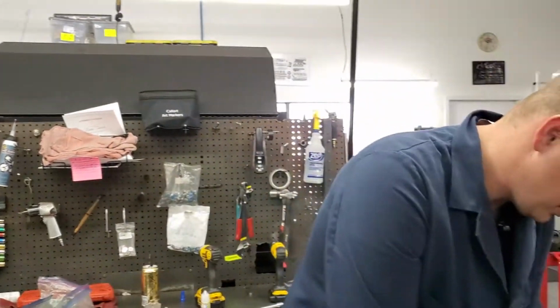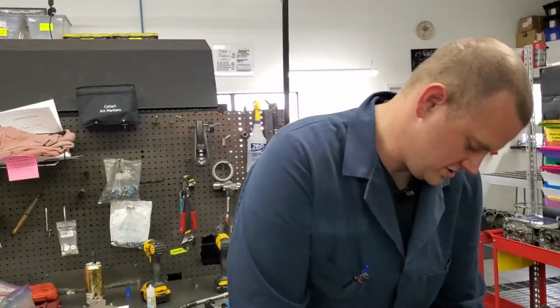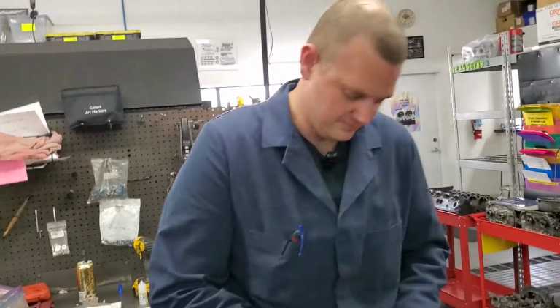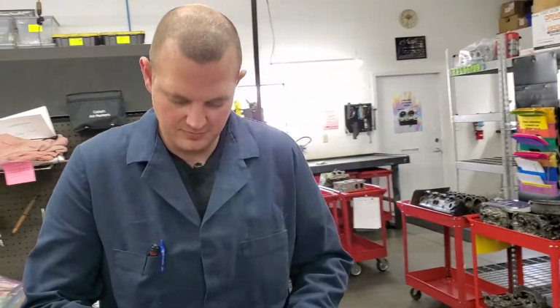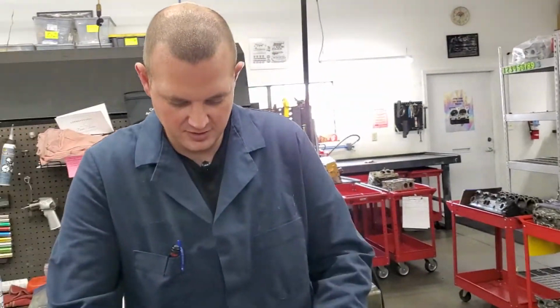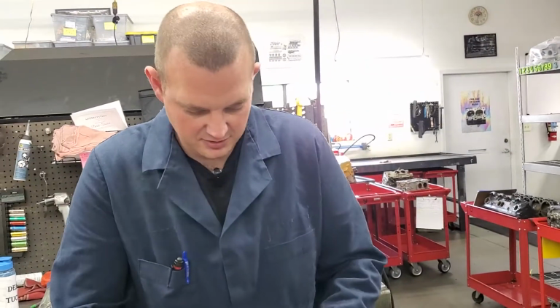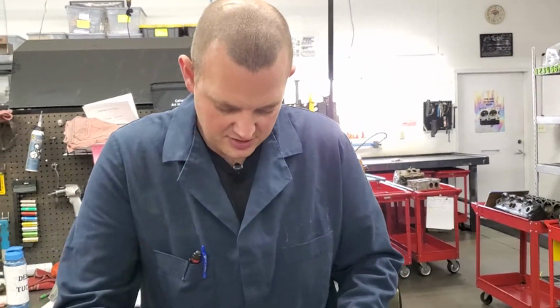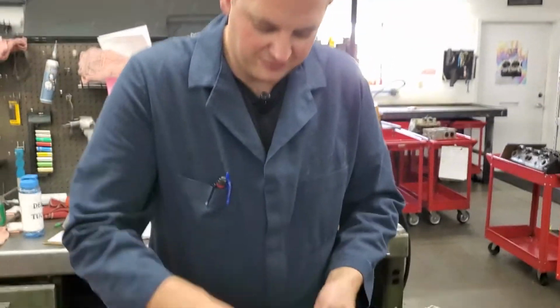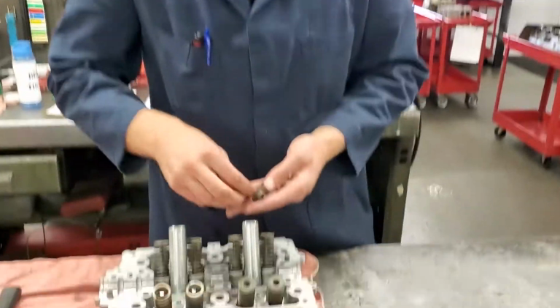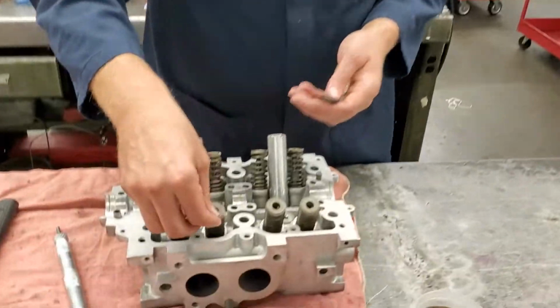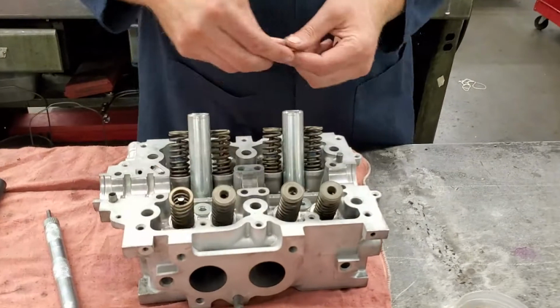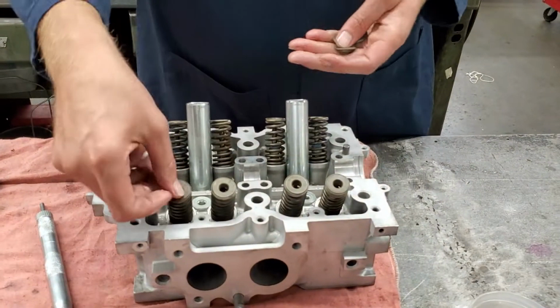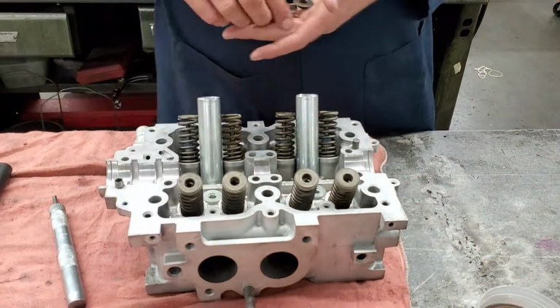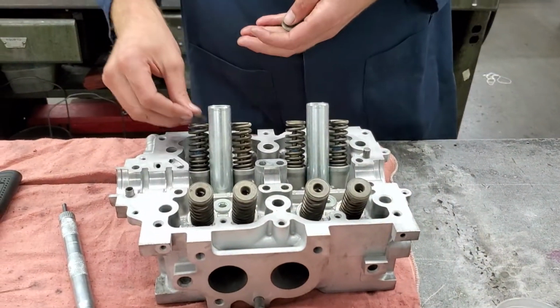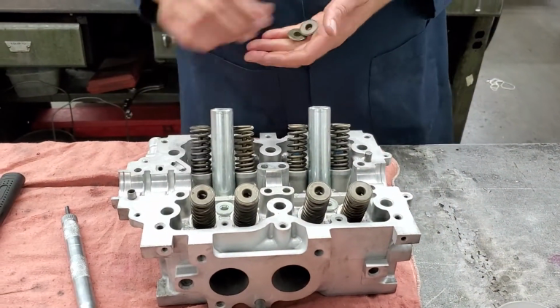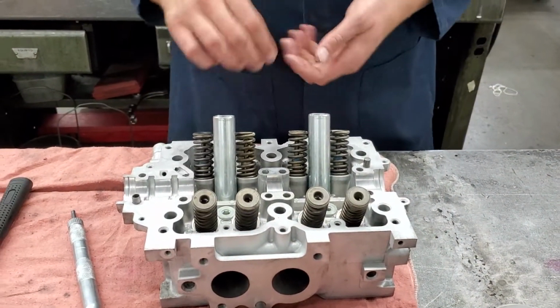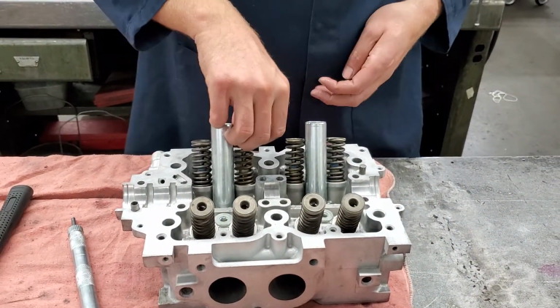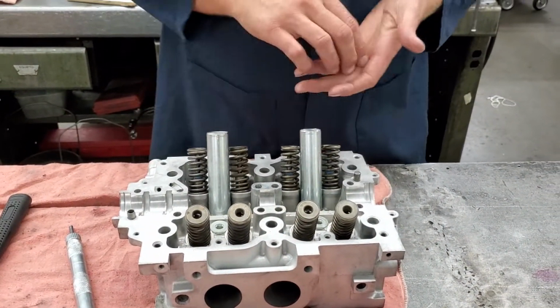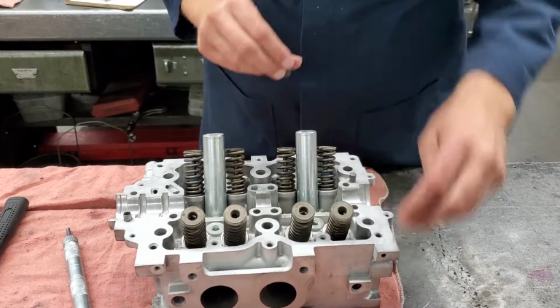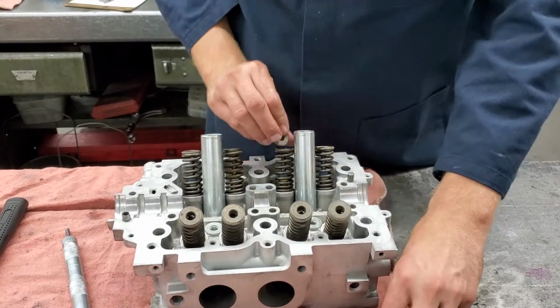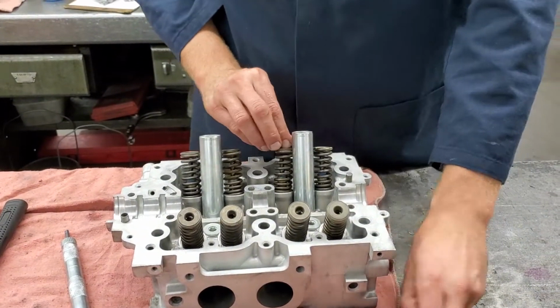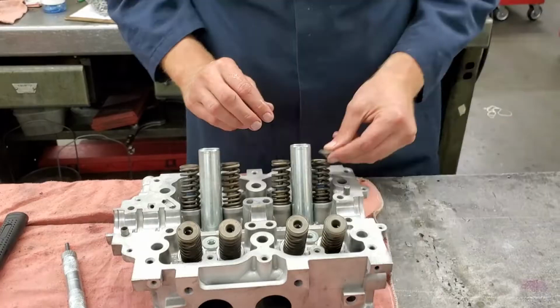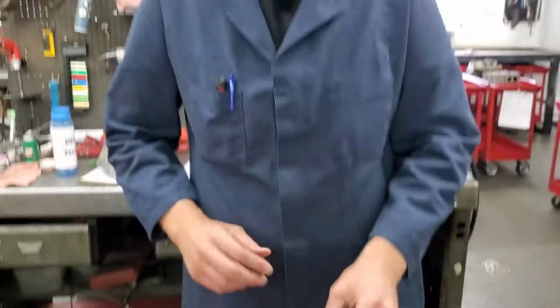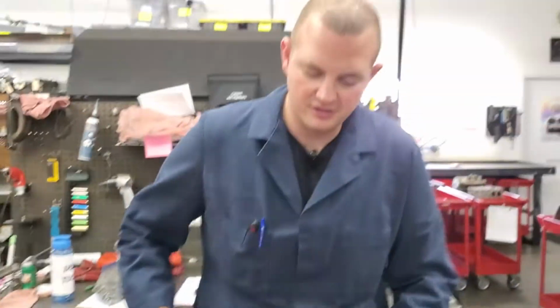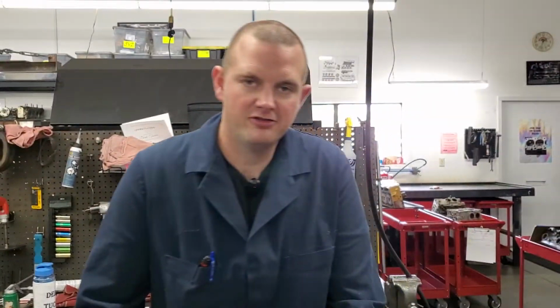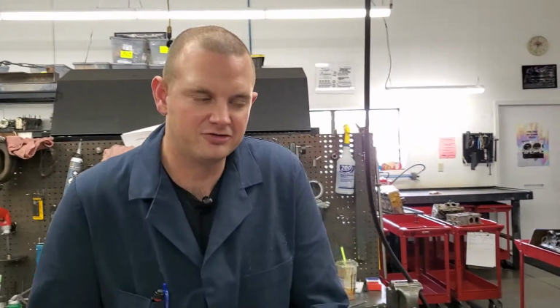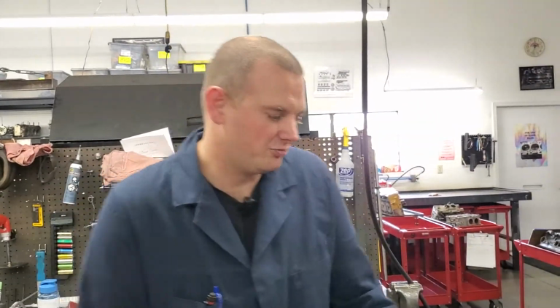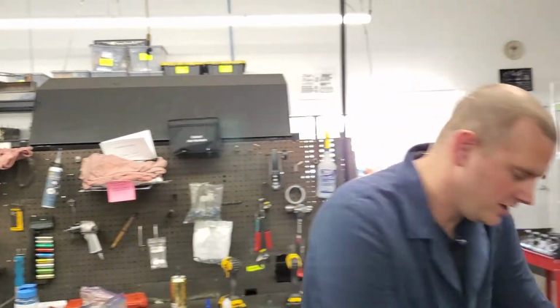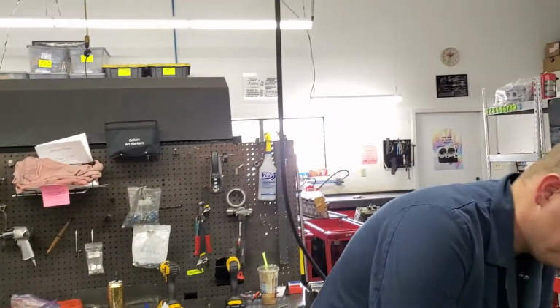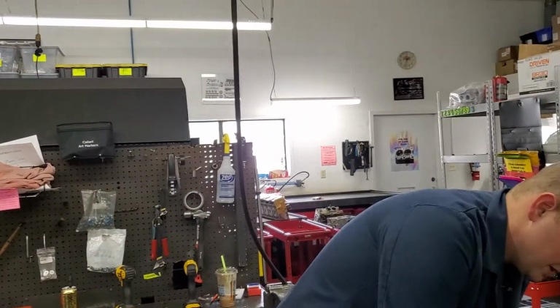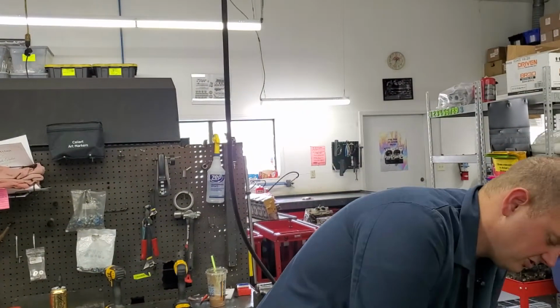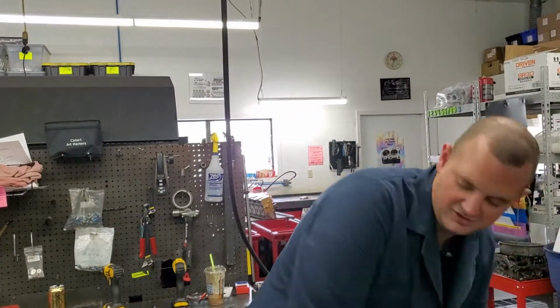Retainers. After we get these valves, springs, and retainers all put together, we'll vacuum check the cylinders to make sure that the valves are sealing properly to their seats.